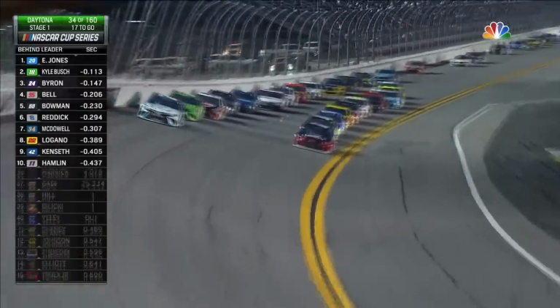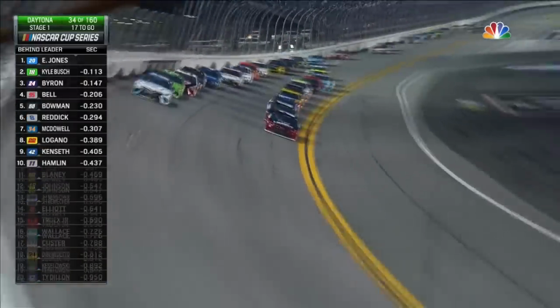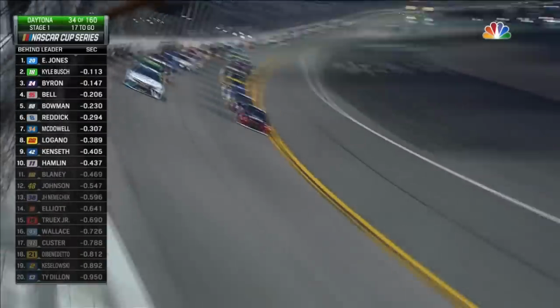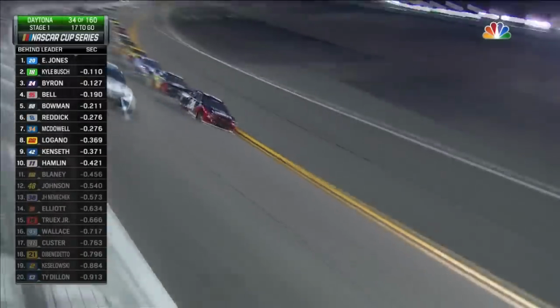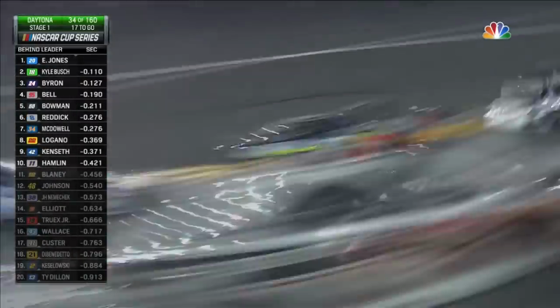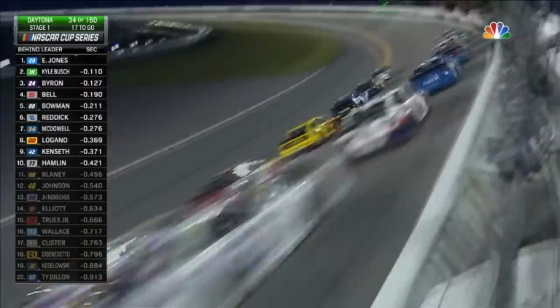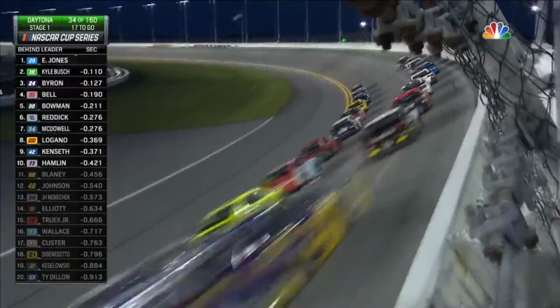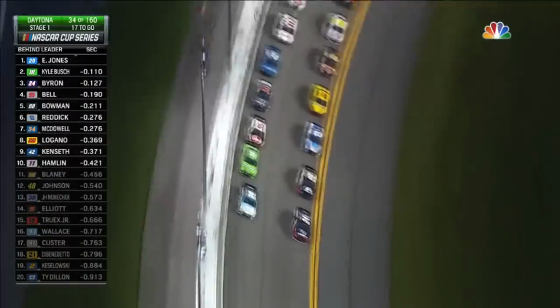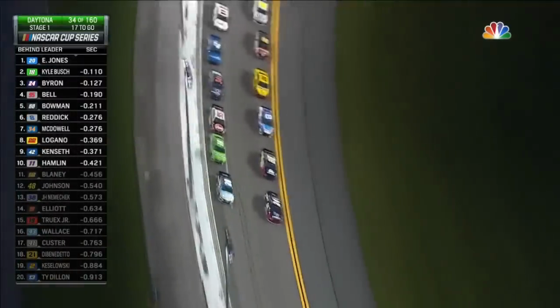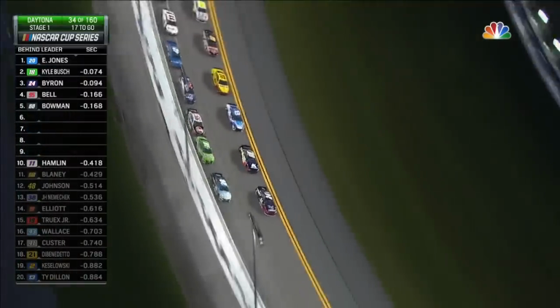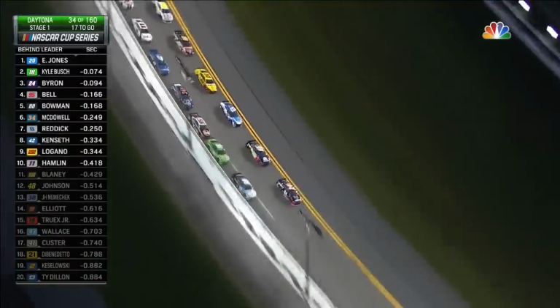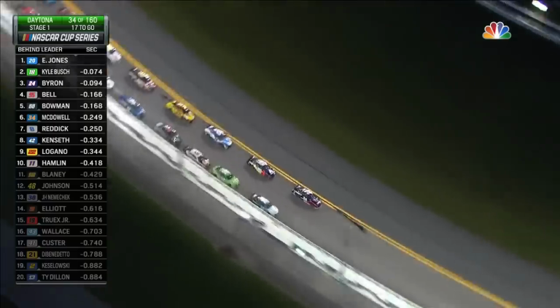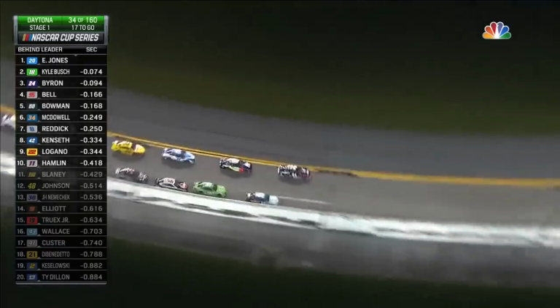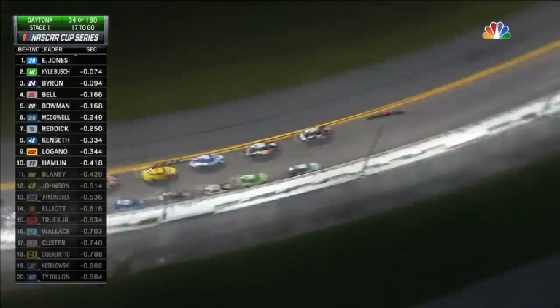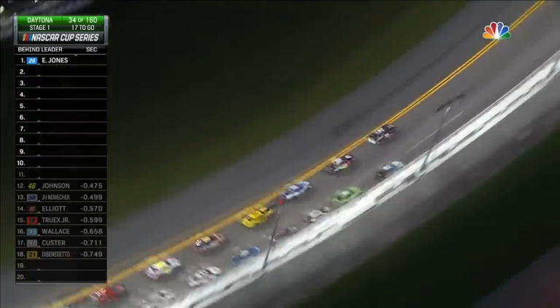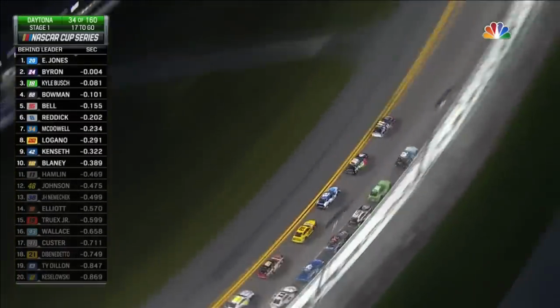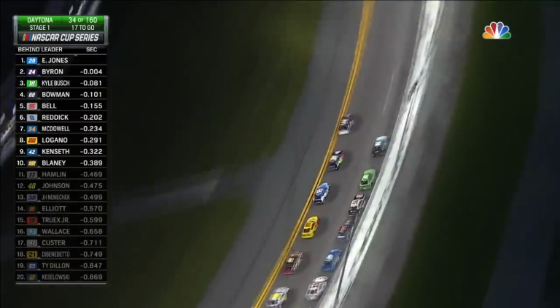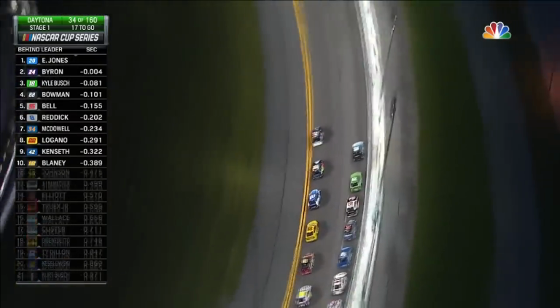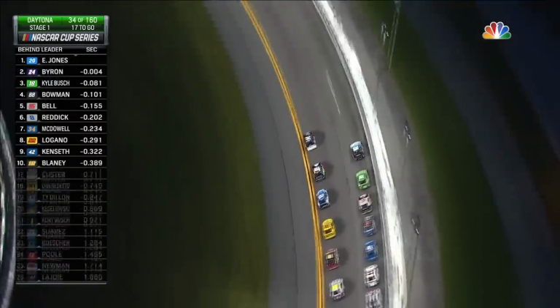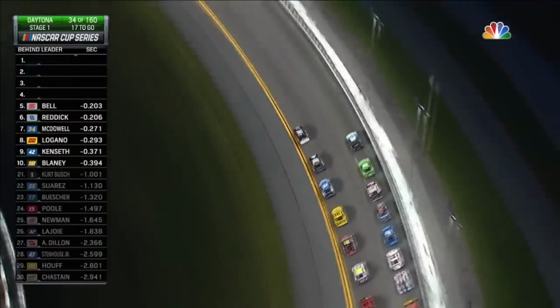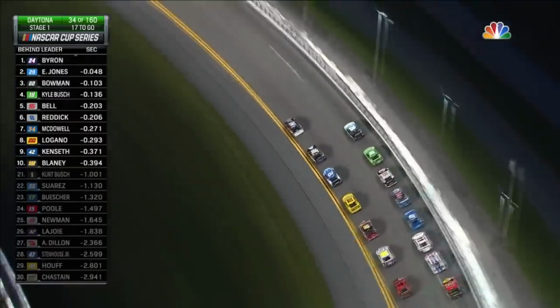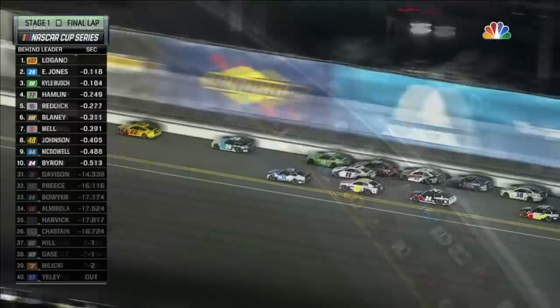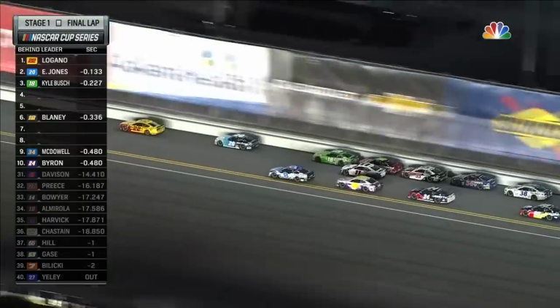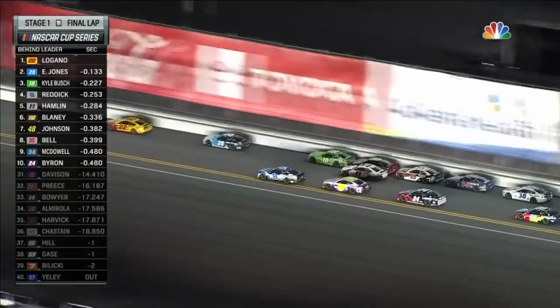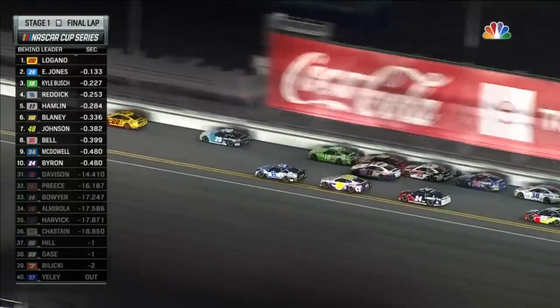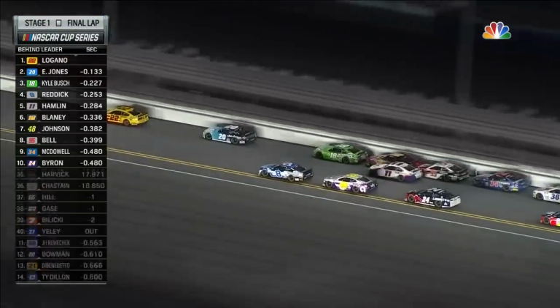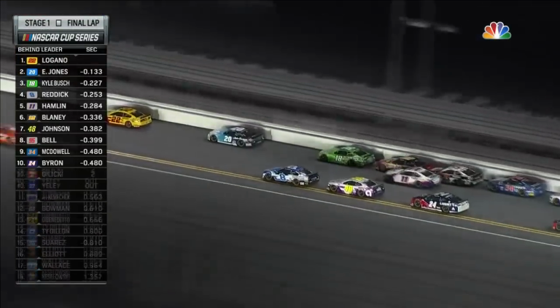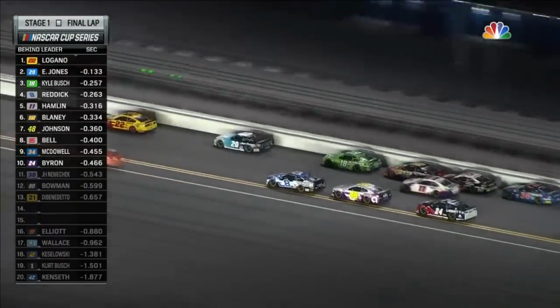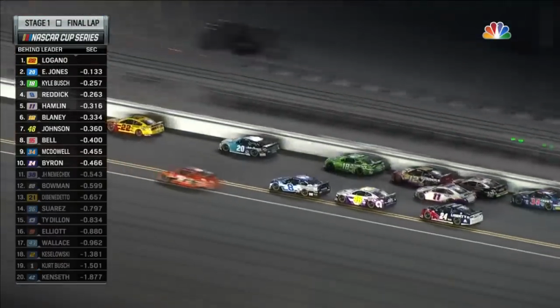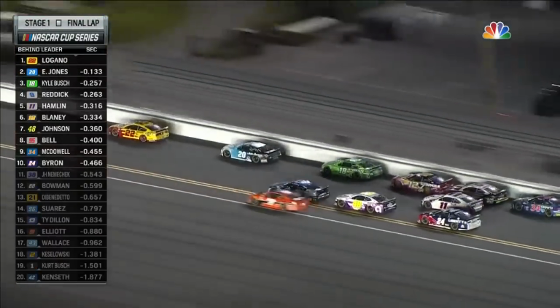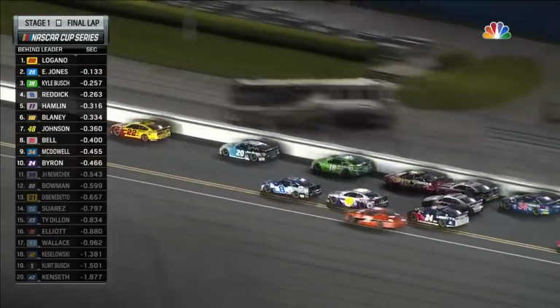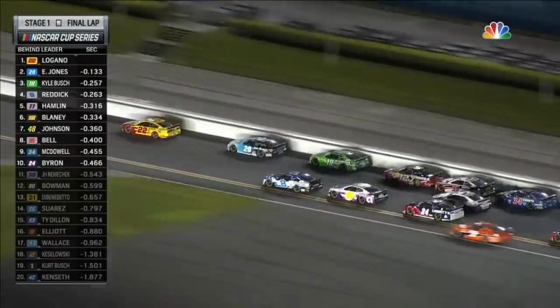William Byron in front — they do have a lot of run here, a lot of momentum into the front. William Byron's going to take the lead. Reddick with a big run. Here comes the 48 — Jimmy Johnson, how aggressive will he be?